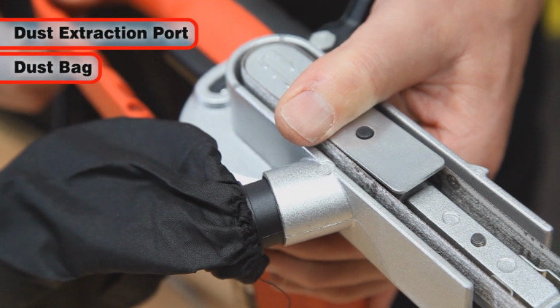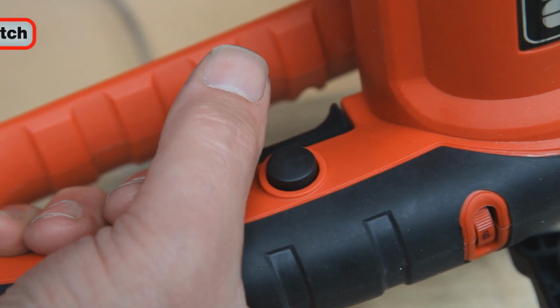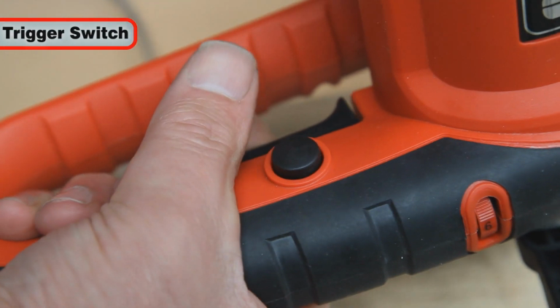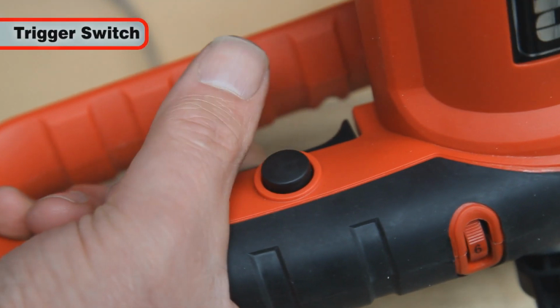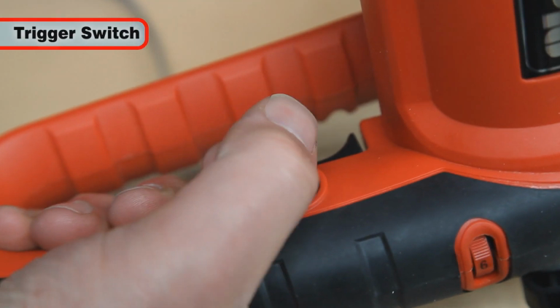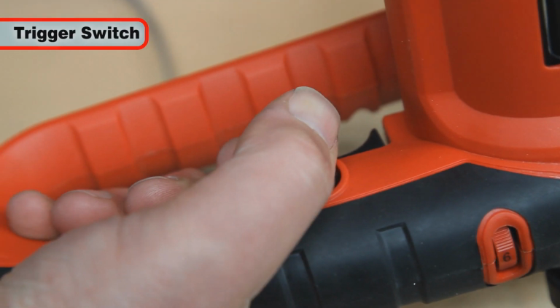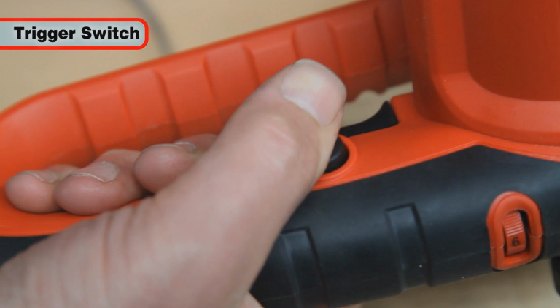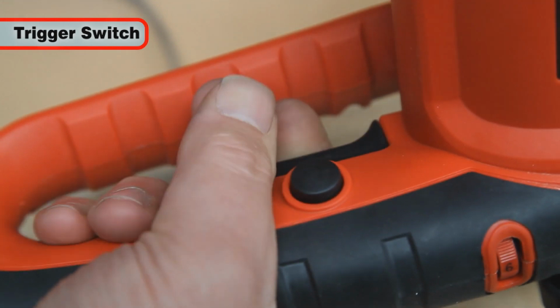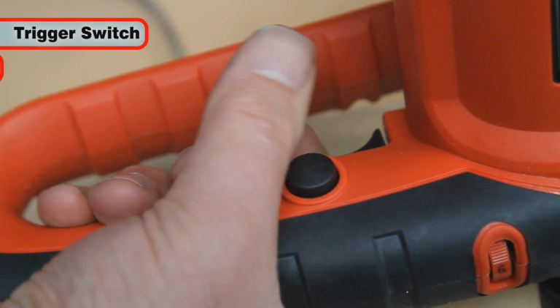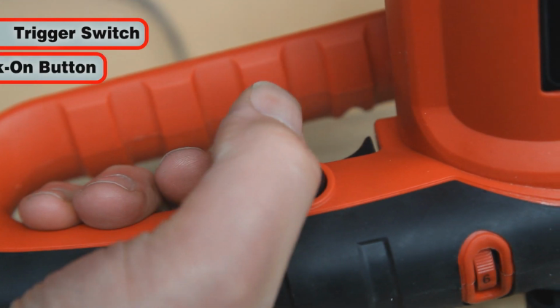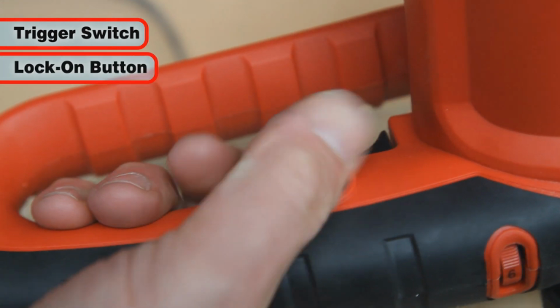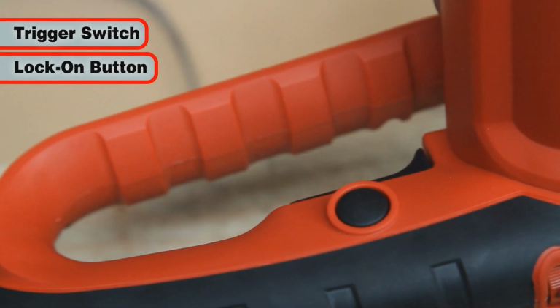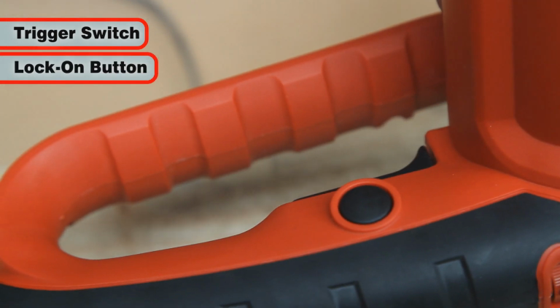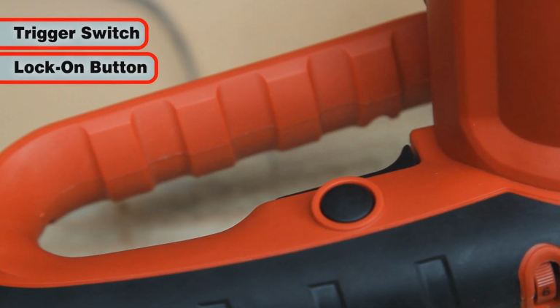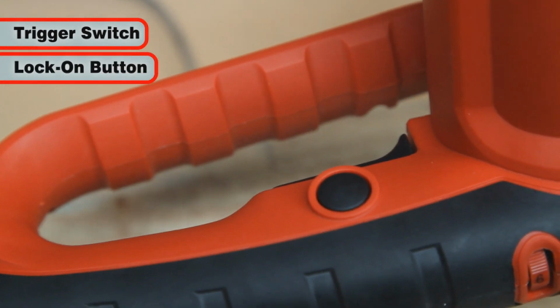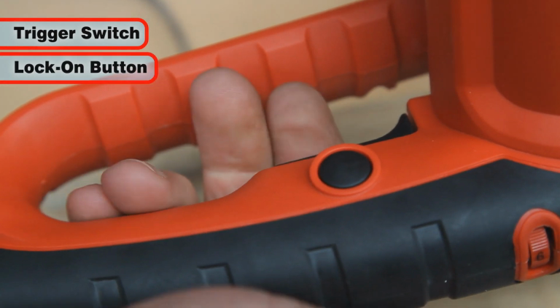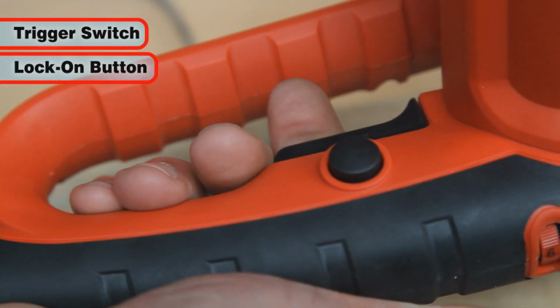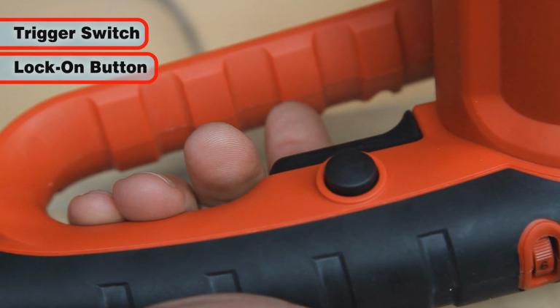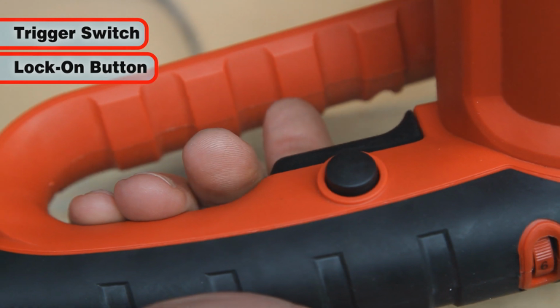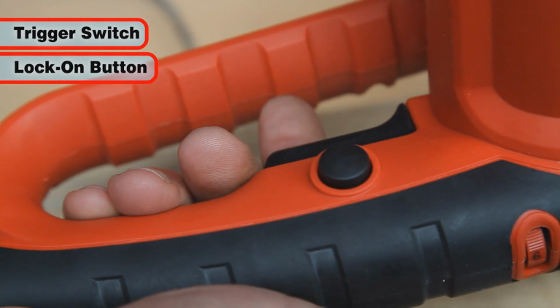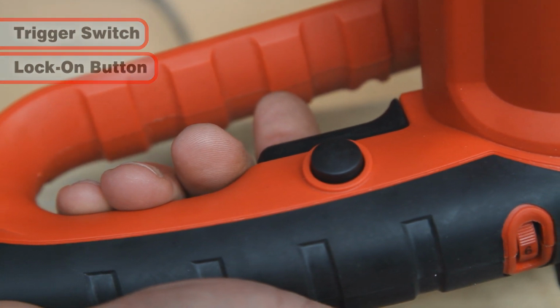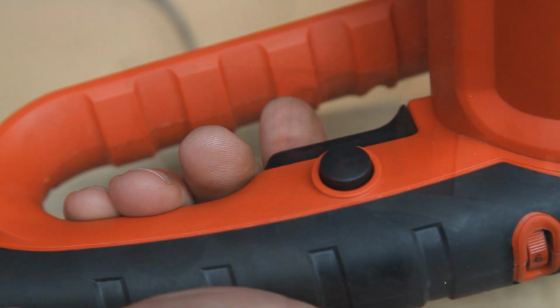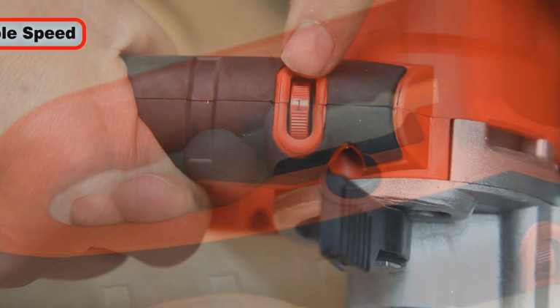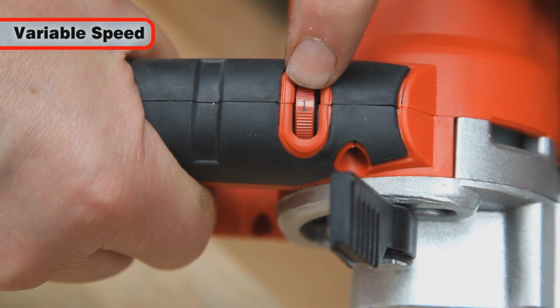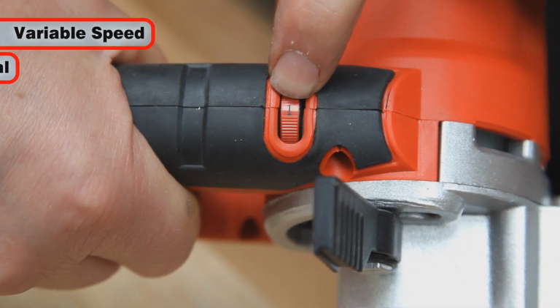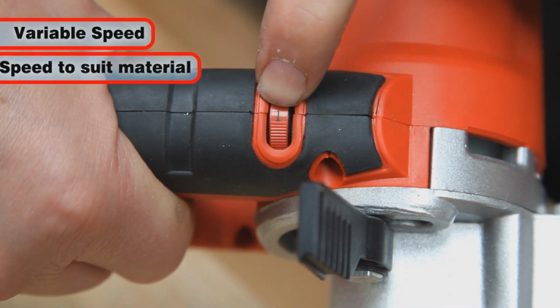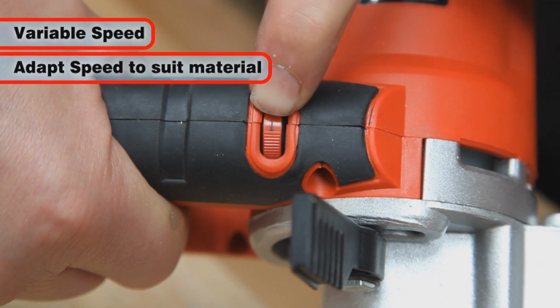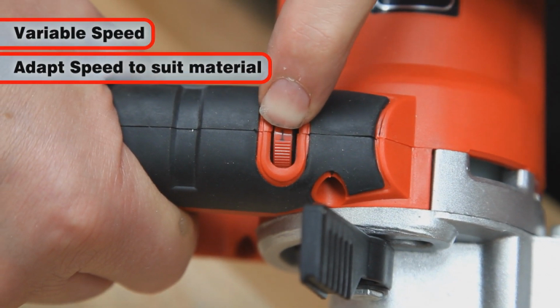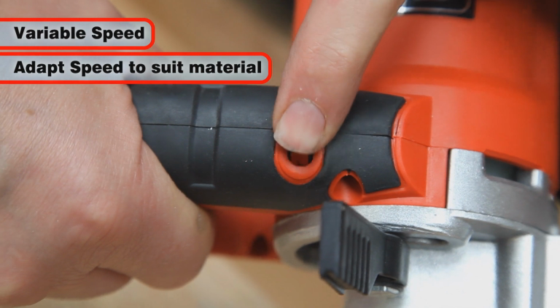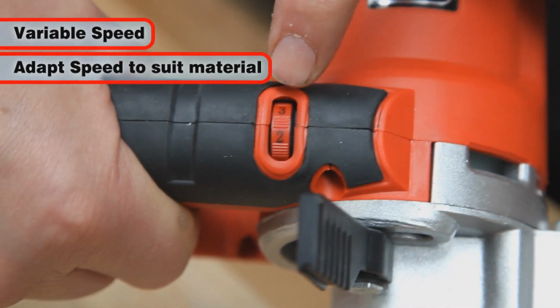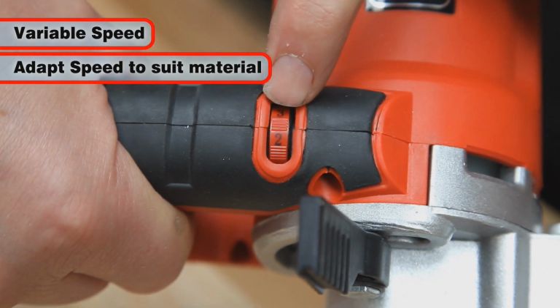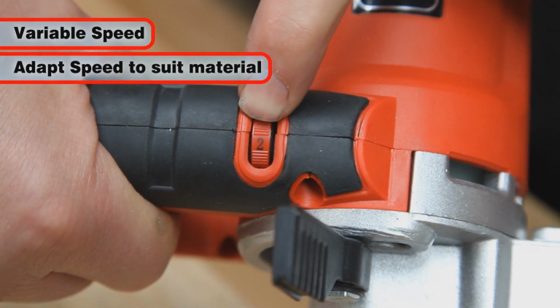The on-off trigger switch is conveniently built into the handle, and a lock-on button is supplied for continuous working, which saves those aching thumbs. The variable speed control allows you to adapt the speed of the tool to the workpiece material.